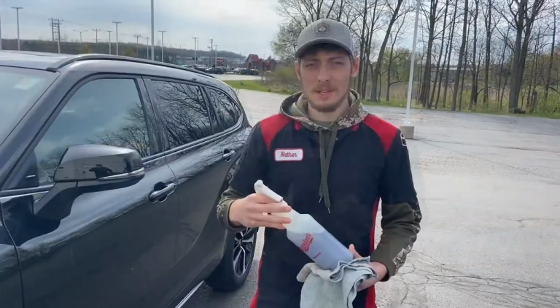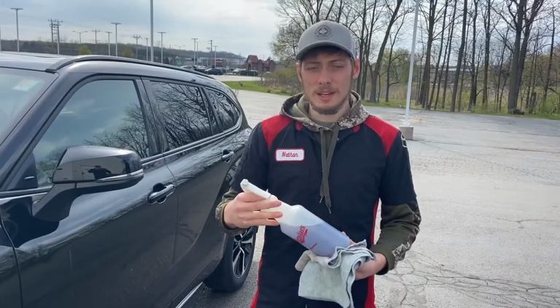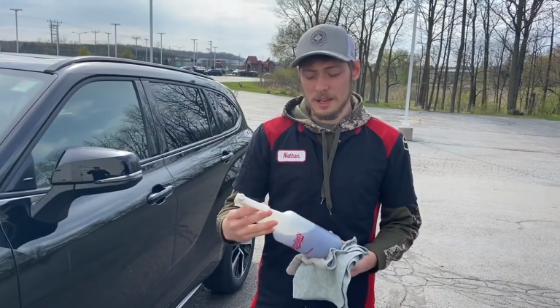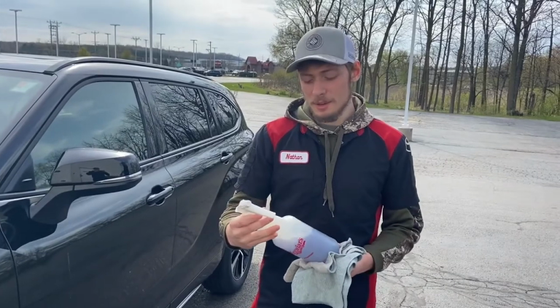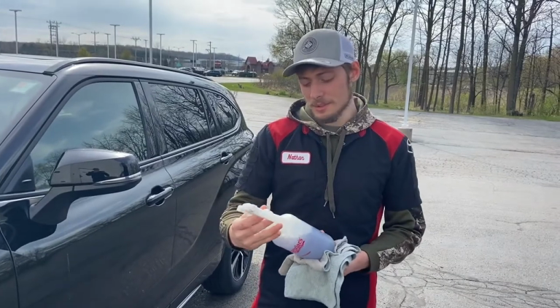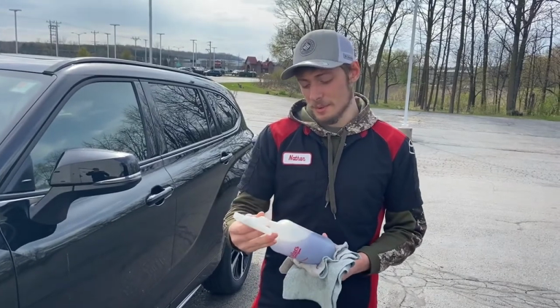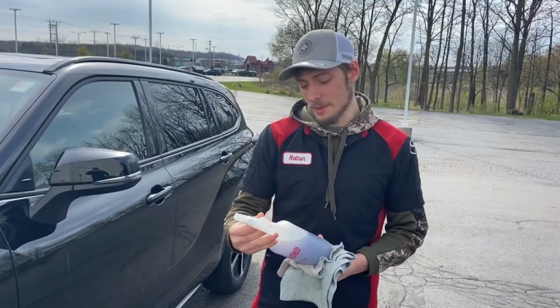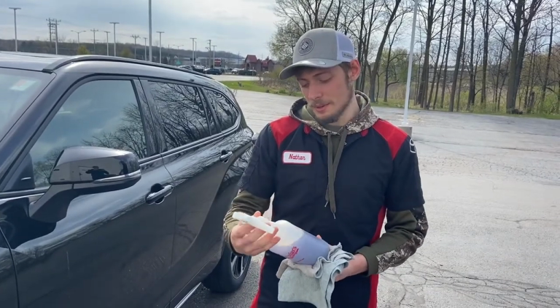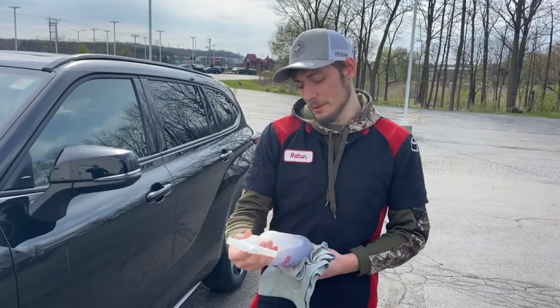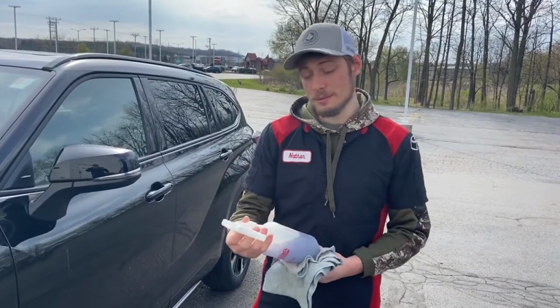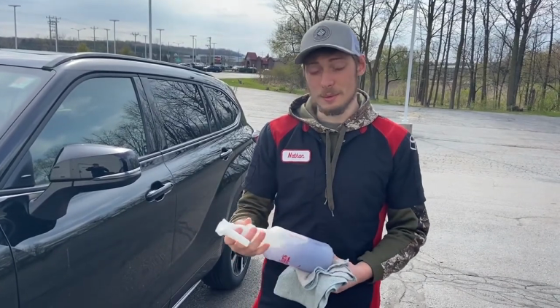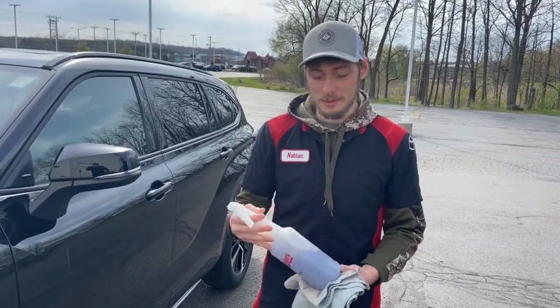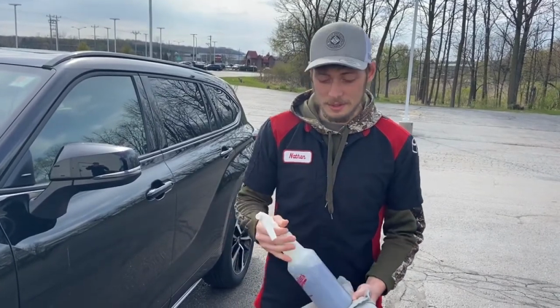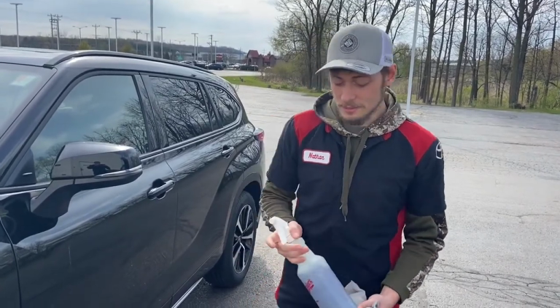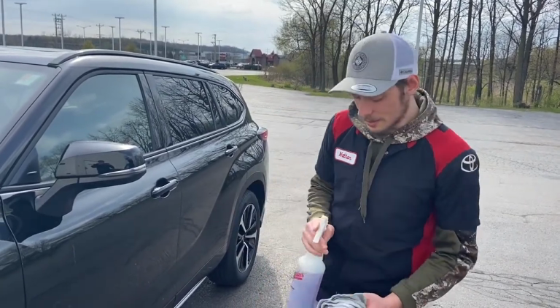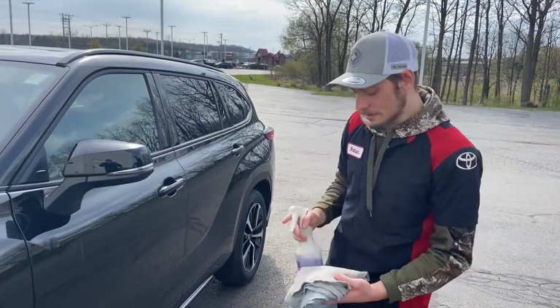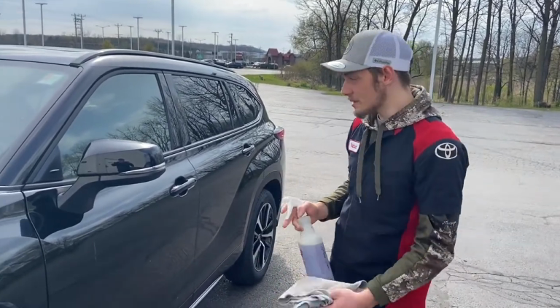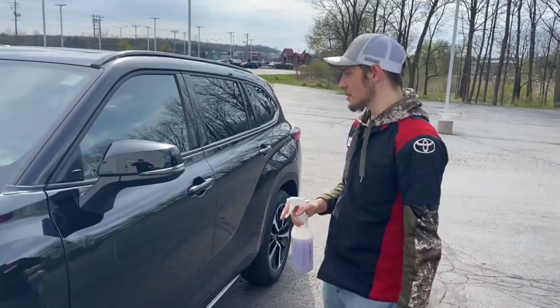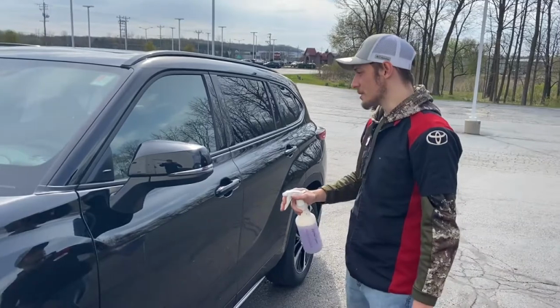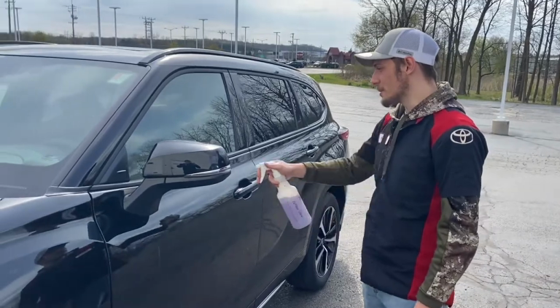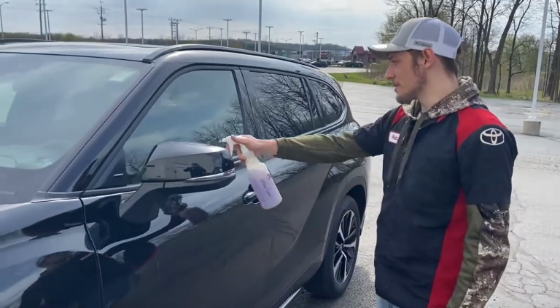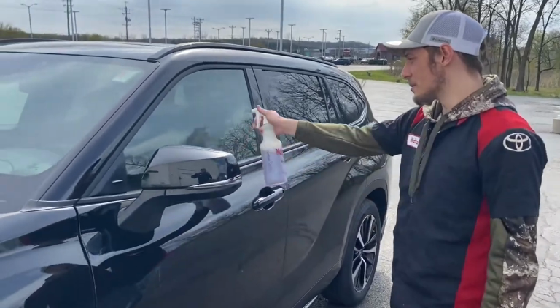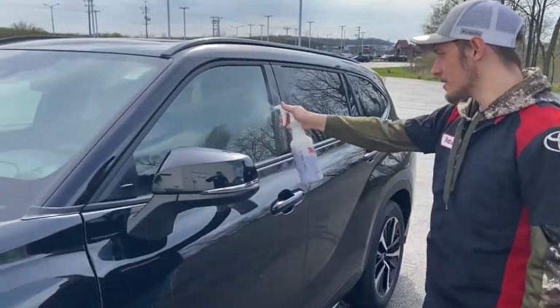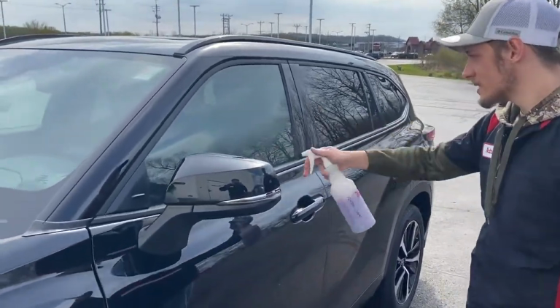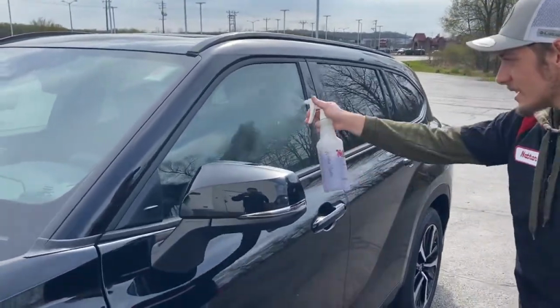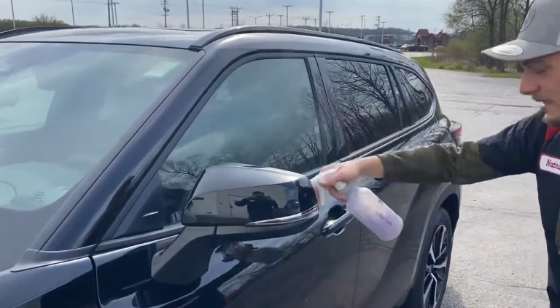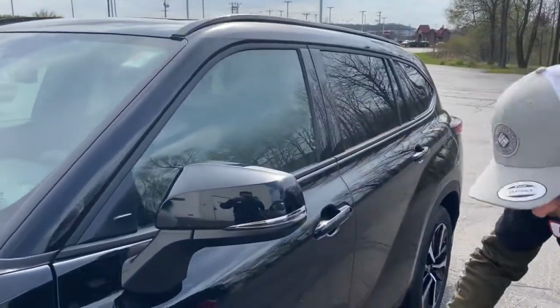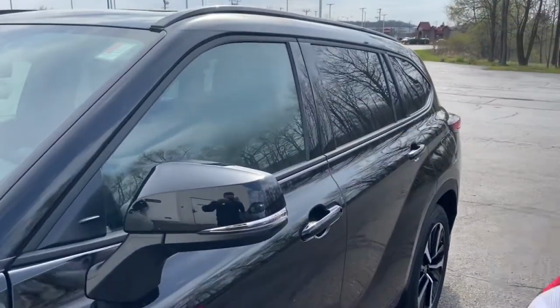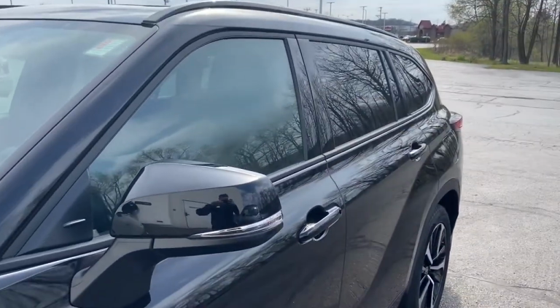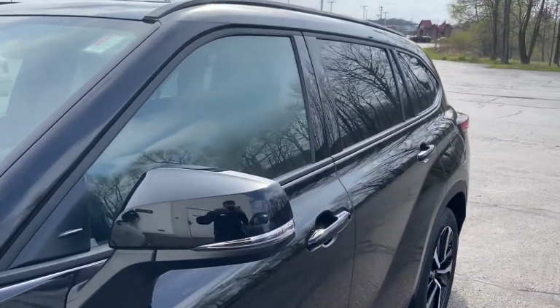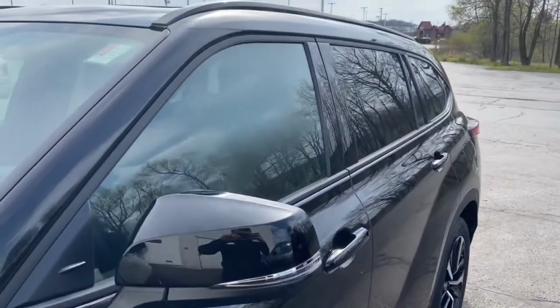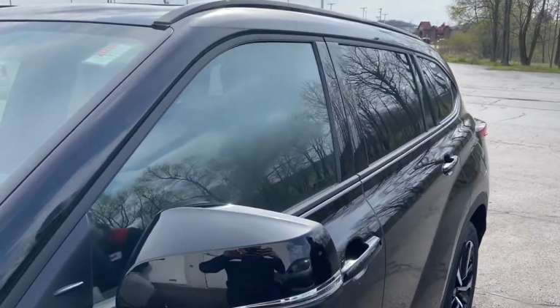Our last step is to spray the windows with the window cleaner, which is pretty simple — just spray it and then wipe it.